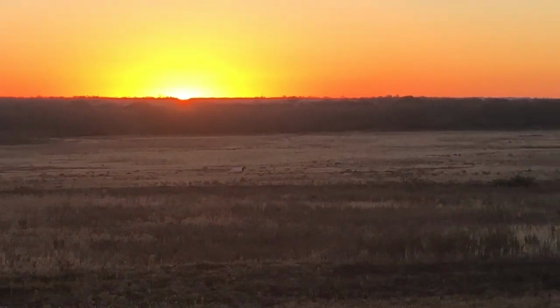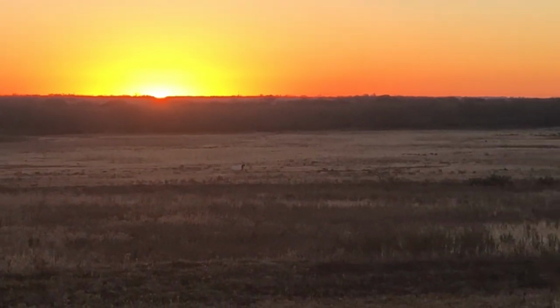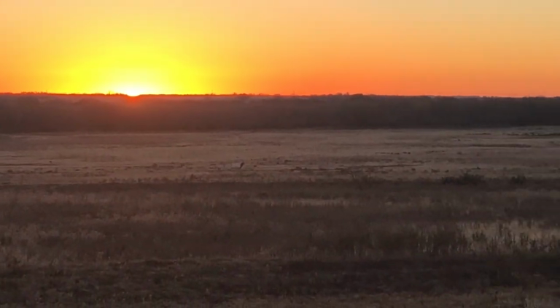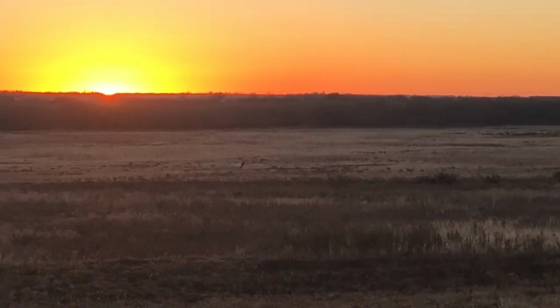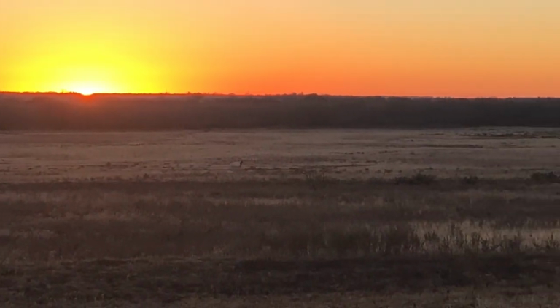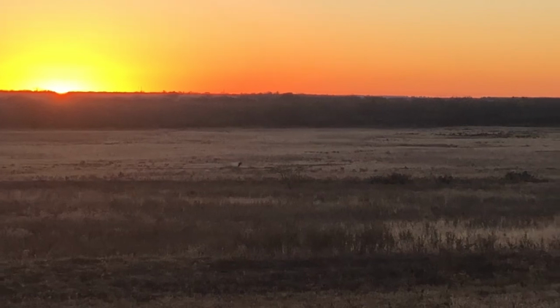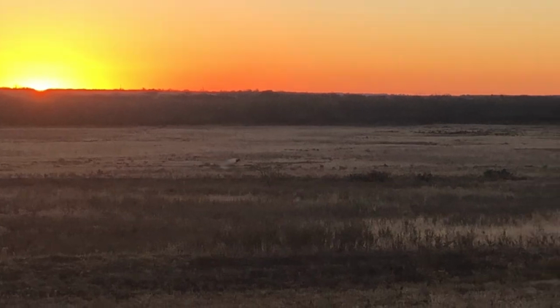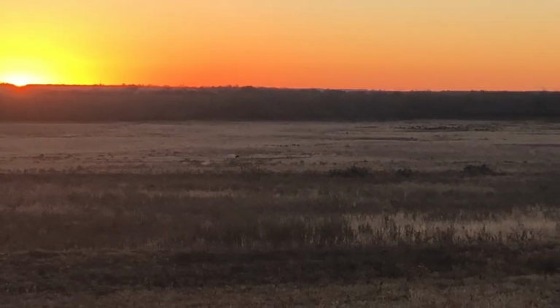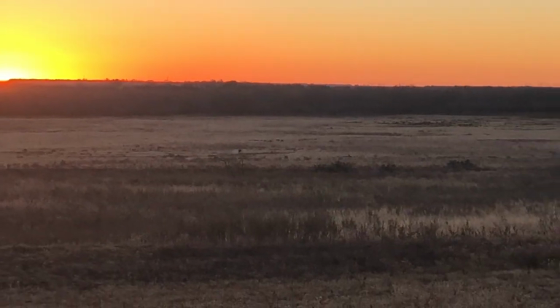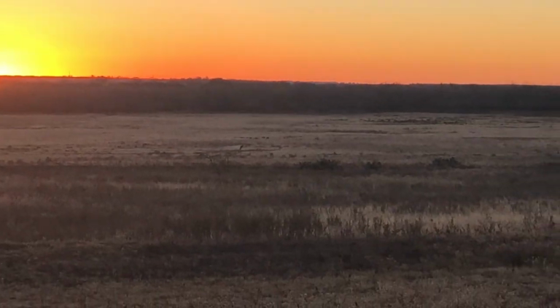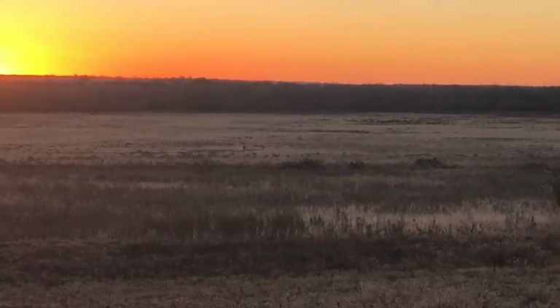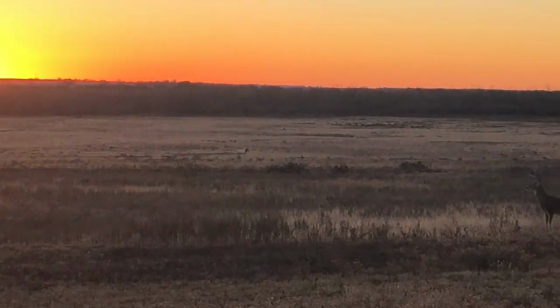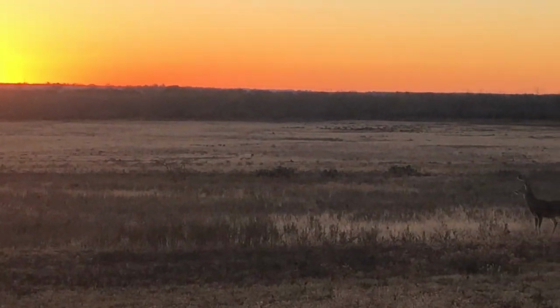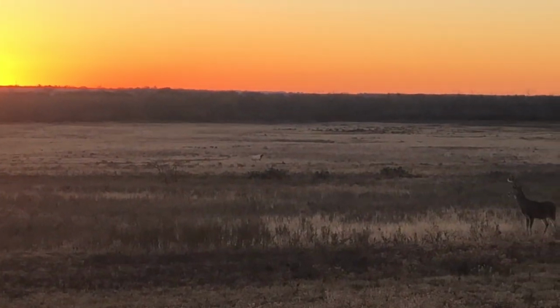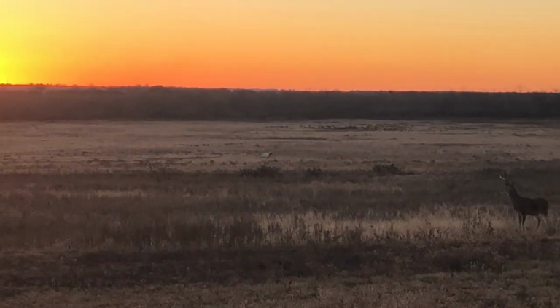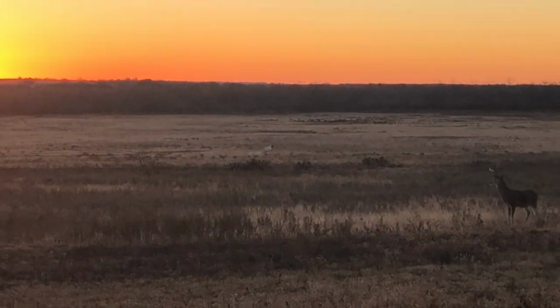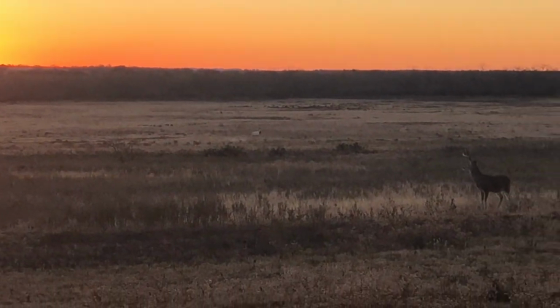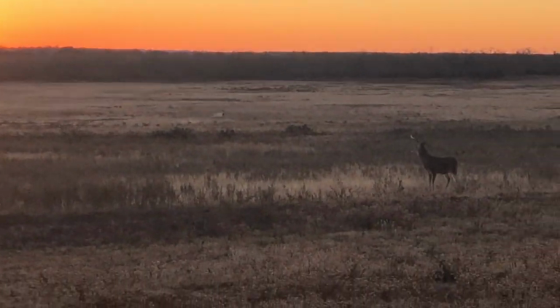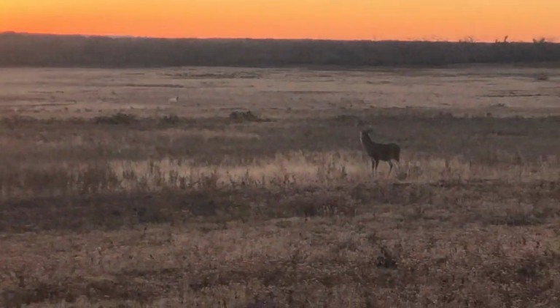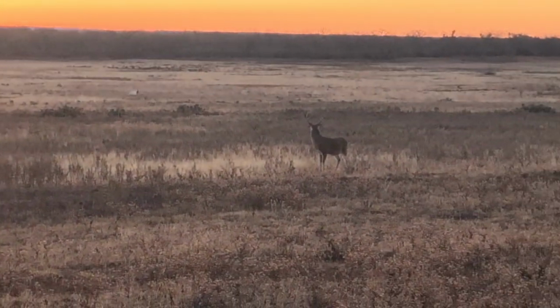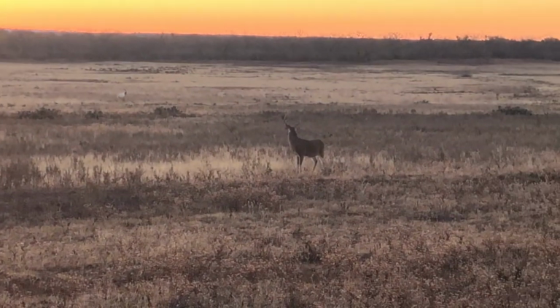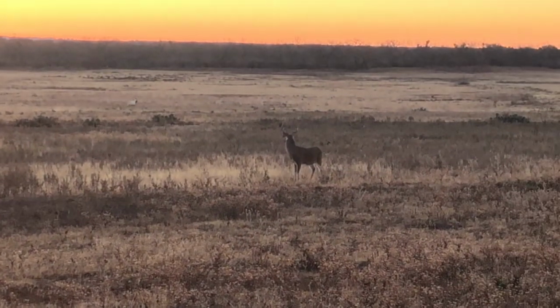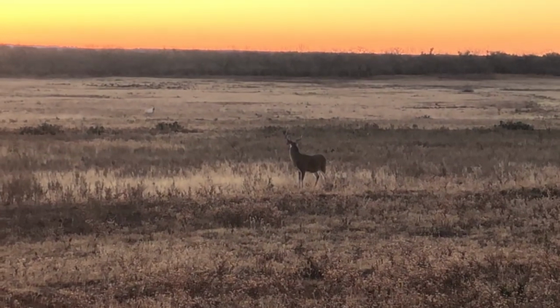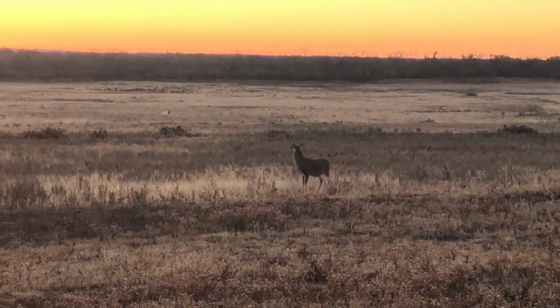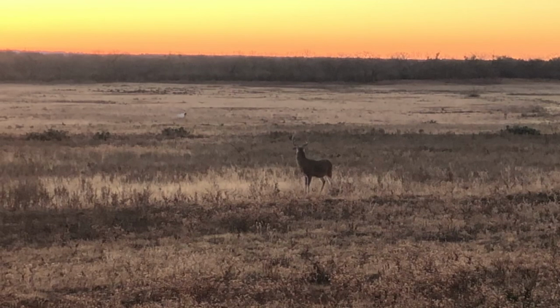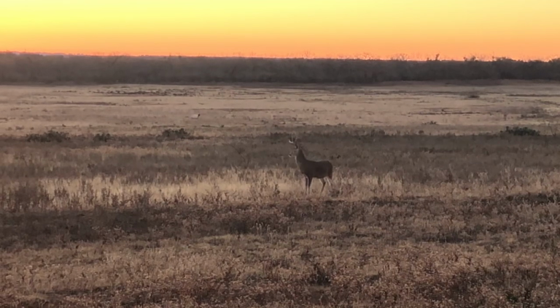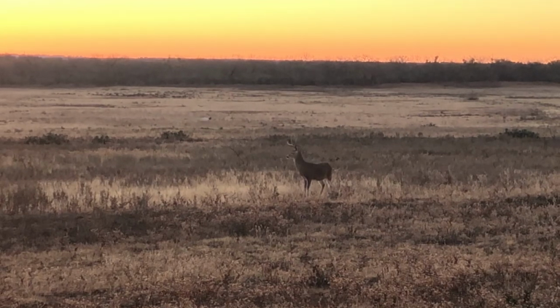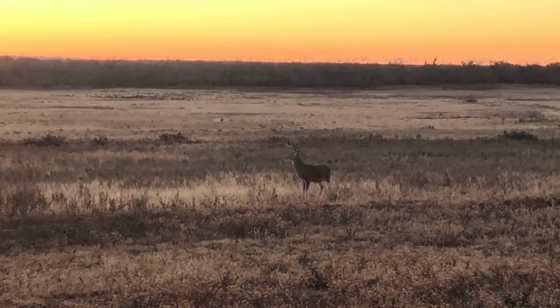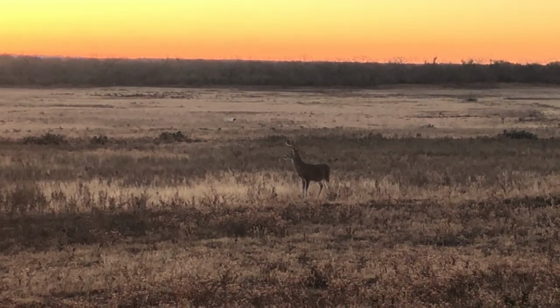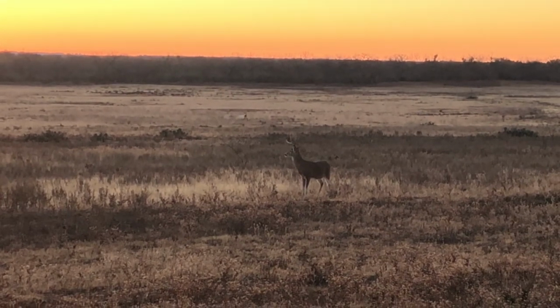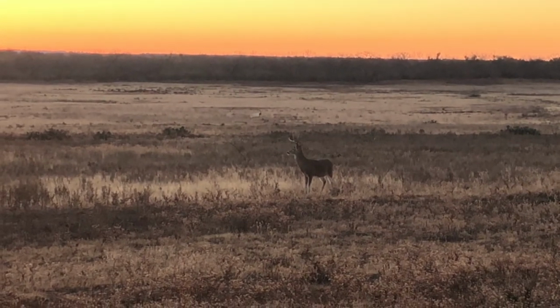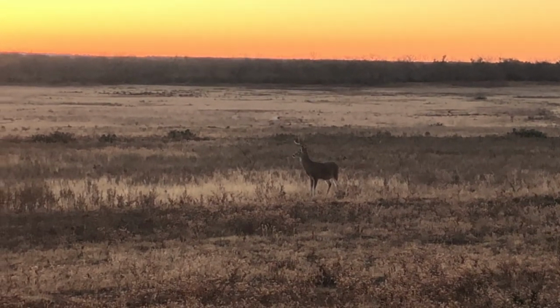Spartan. Look at that little whitetail staring at him. Busy.